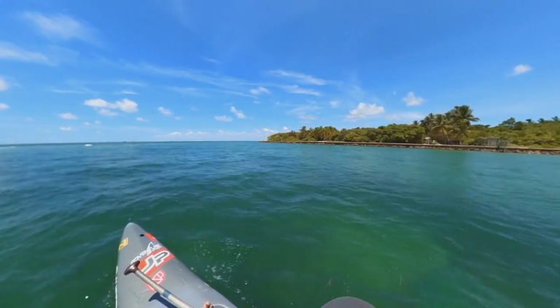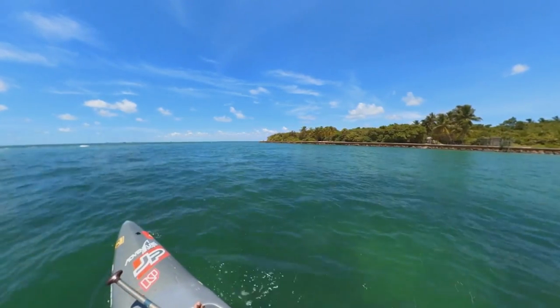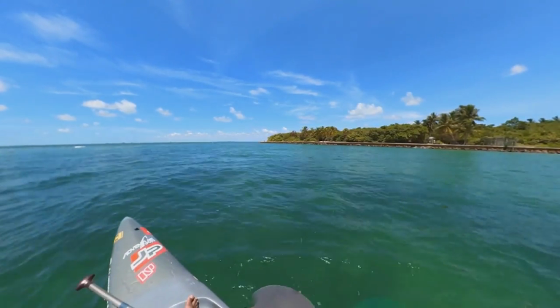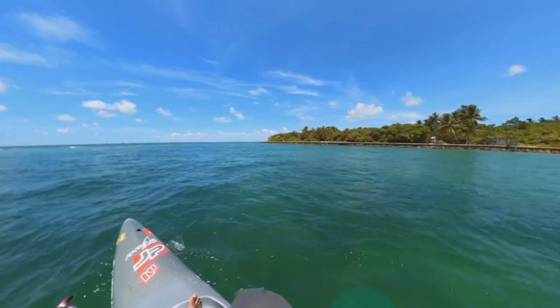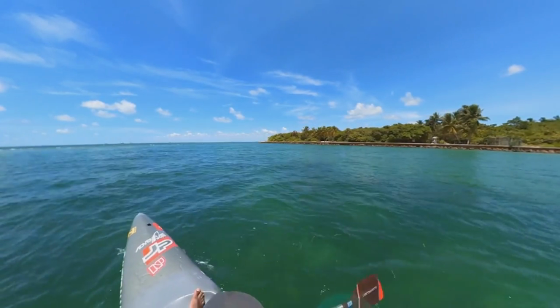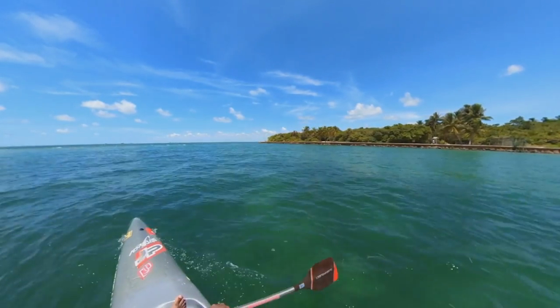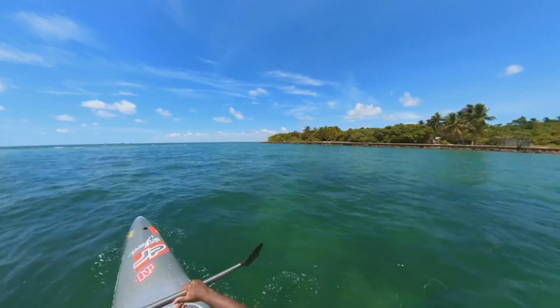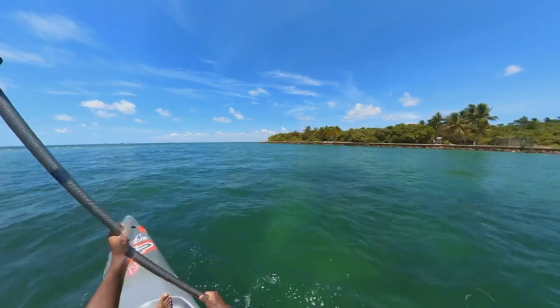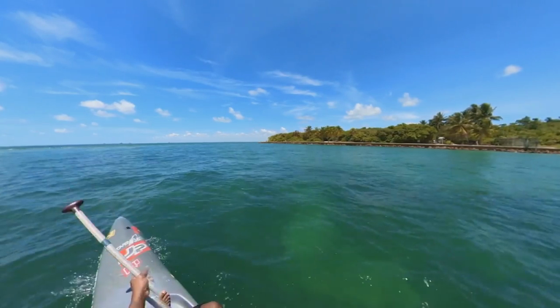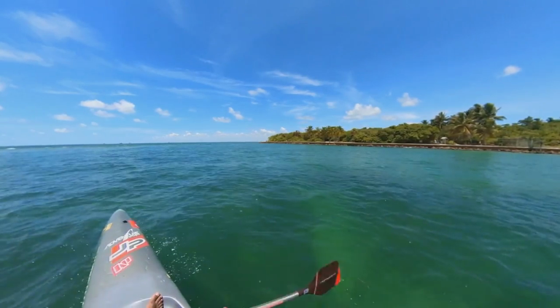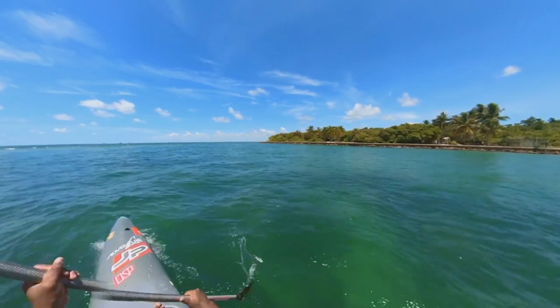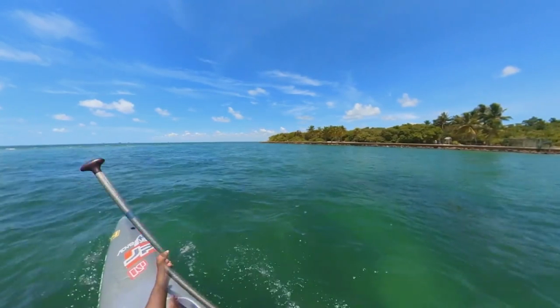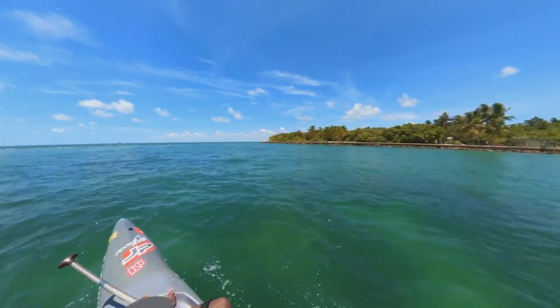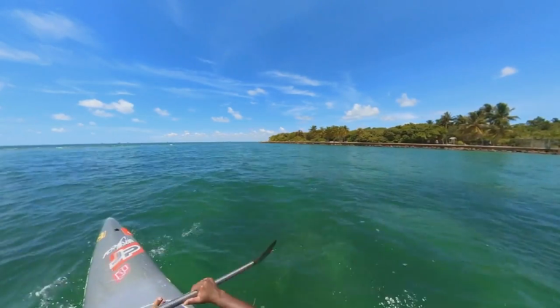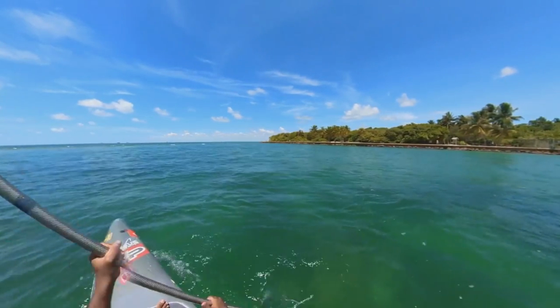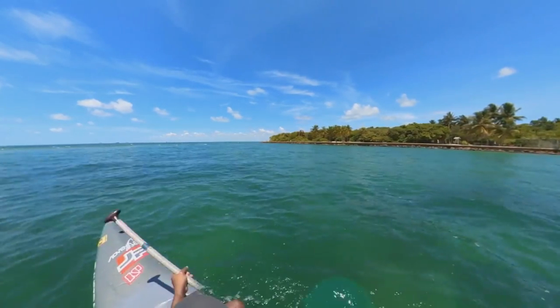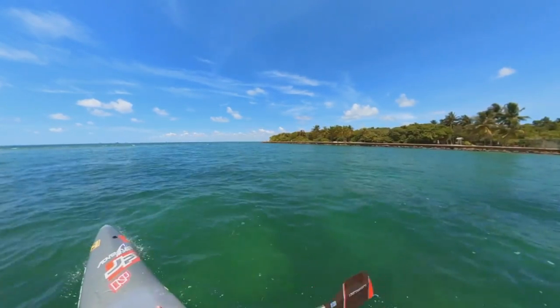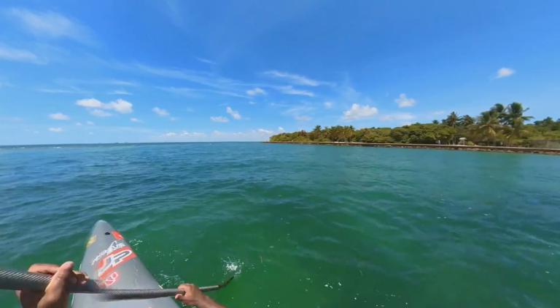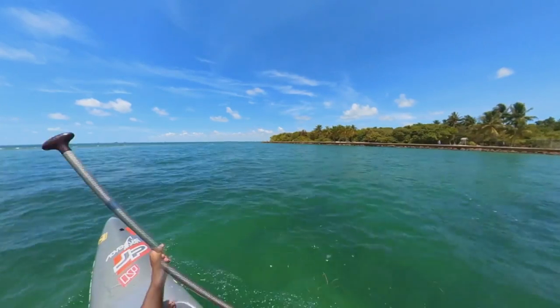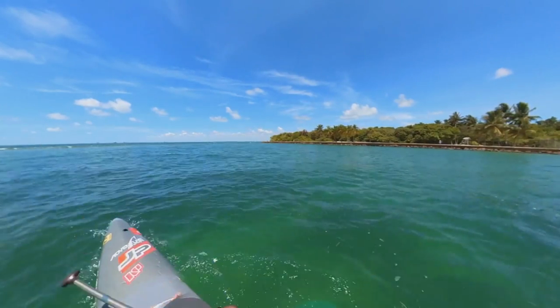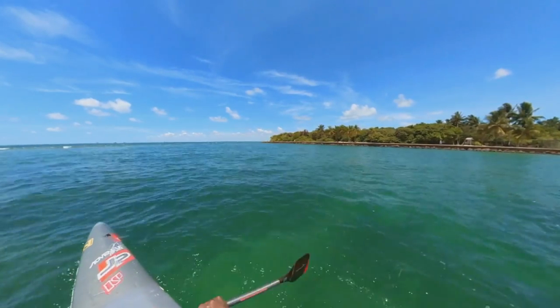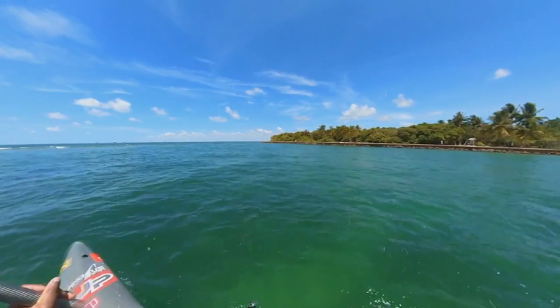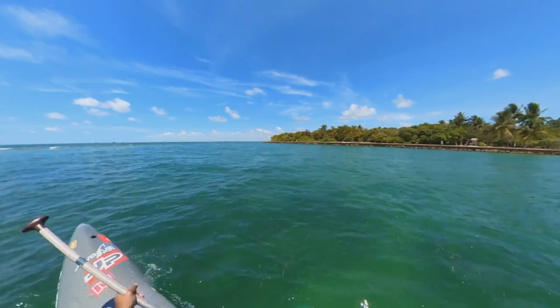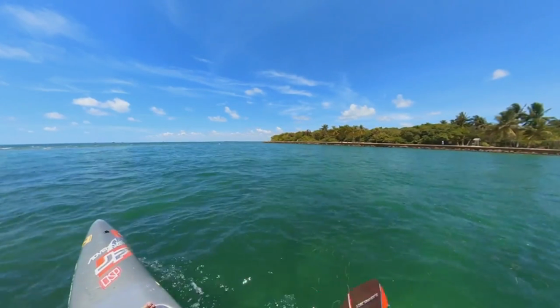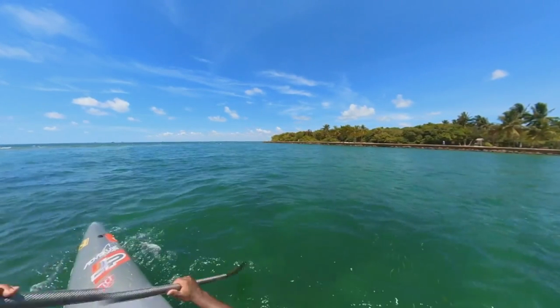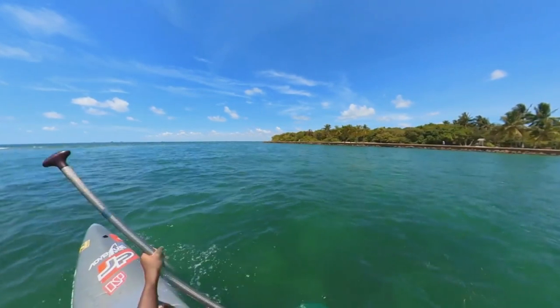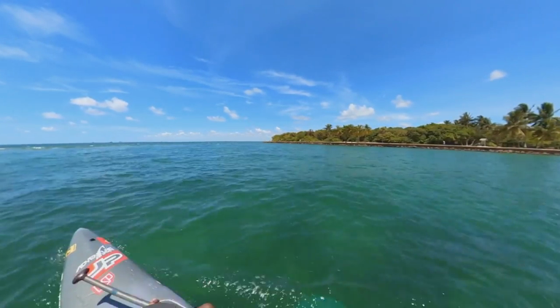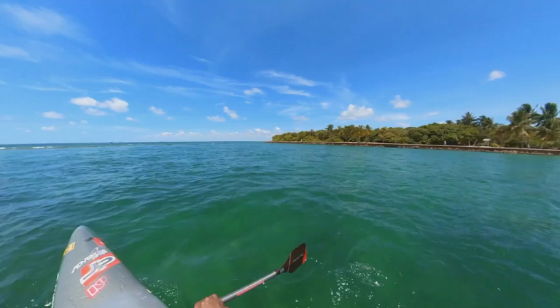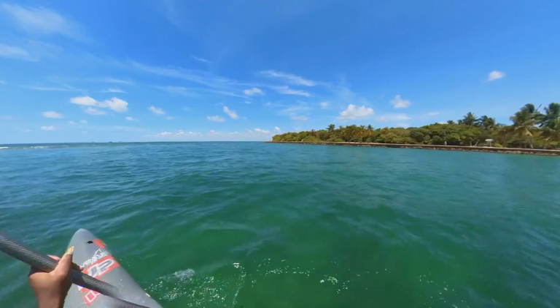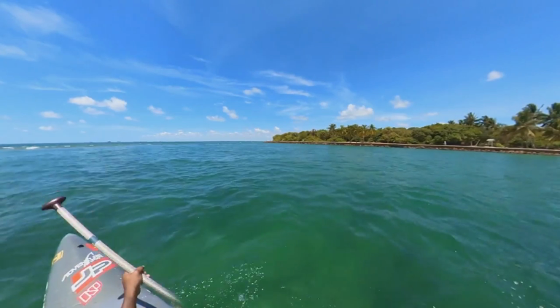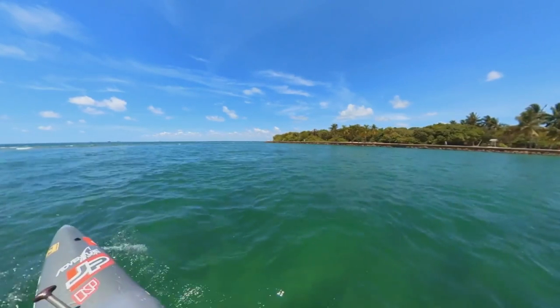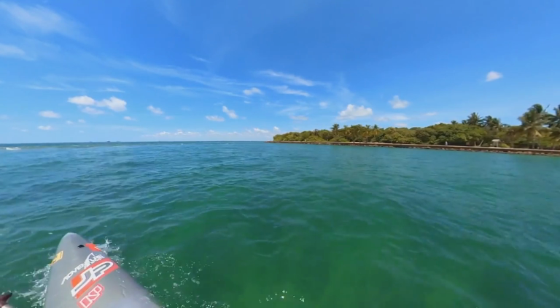For paddlers and kayakers in South Florida, the Stiltsville area is easily accessible by launching from the kayak areas on the beach north of the lighthouse. The shortest path is only about one and a half miles of paddling to the flats.